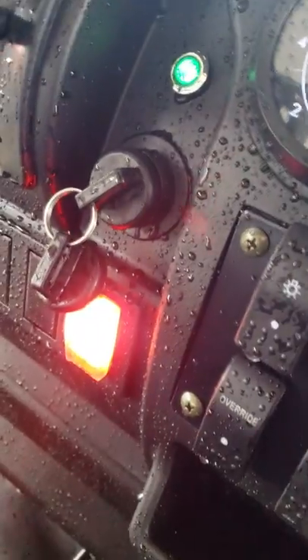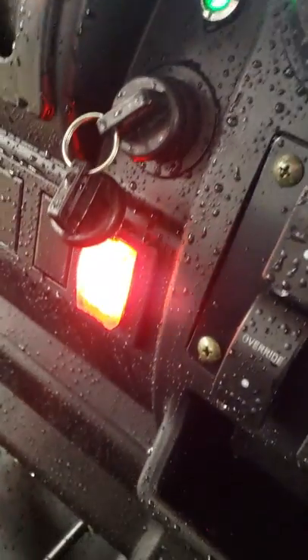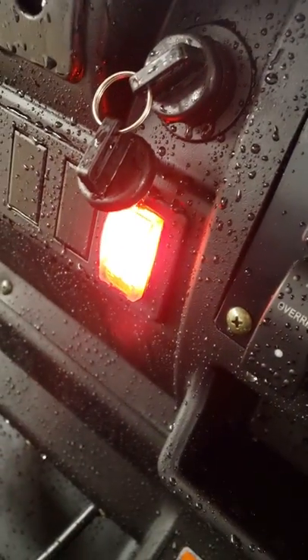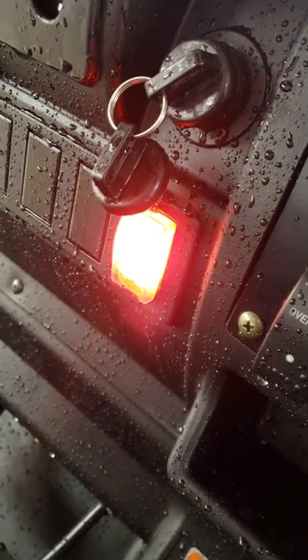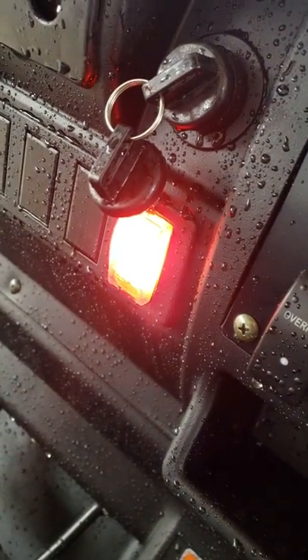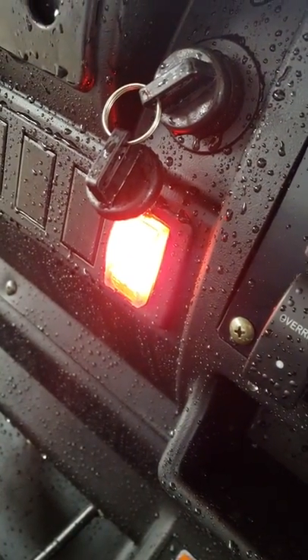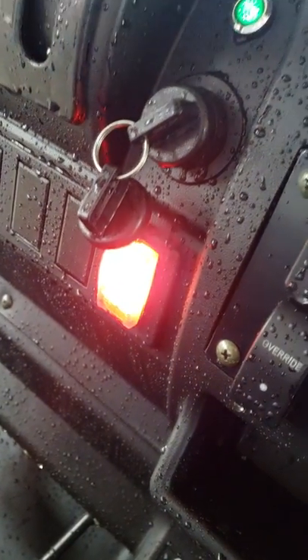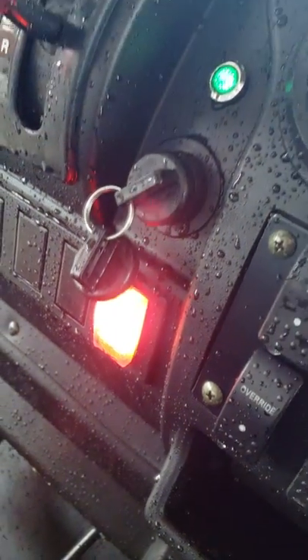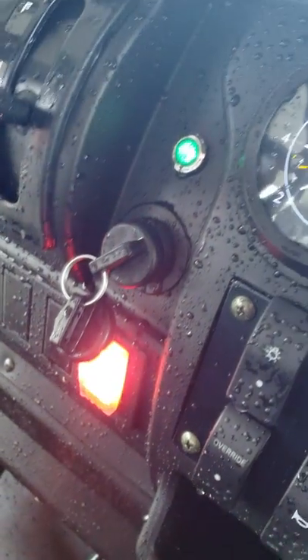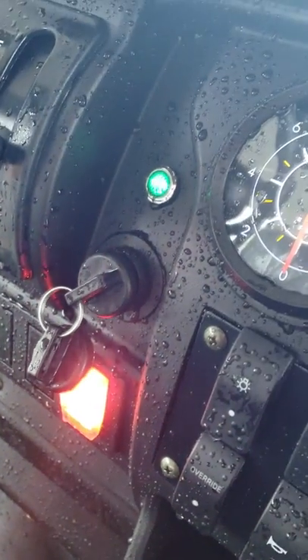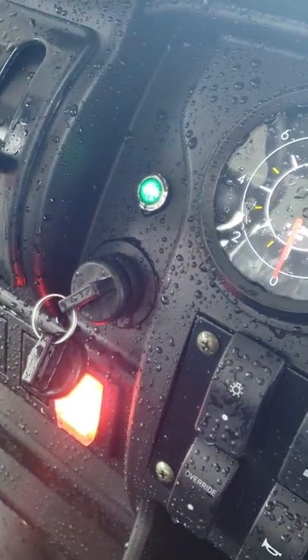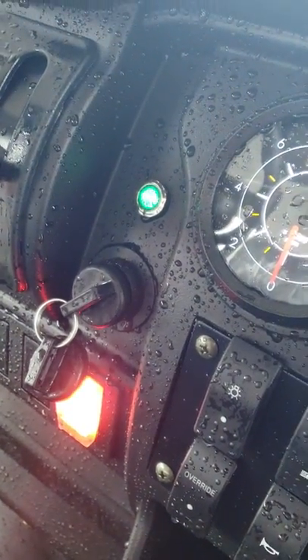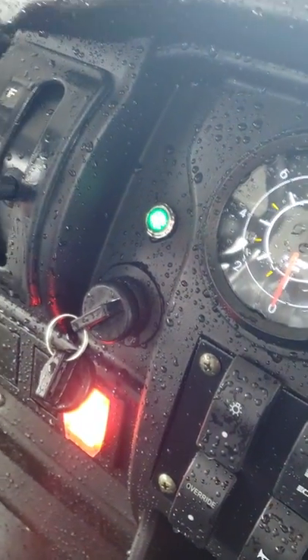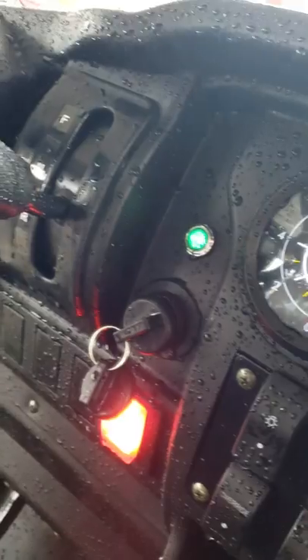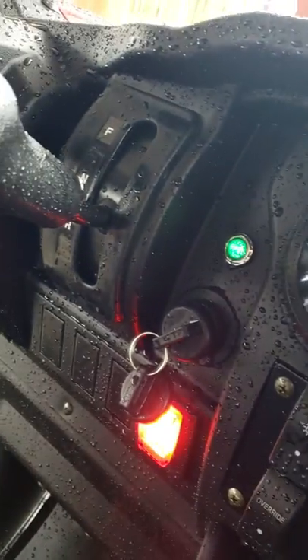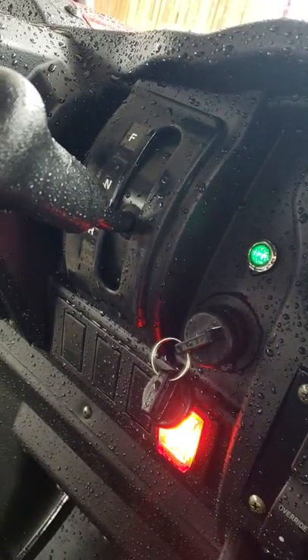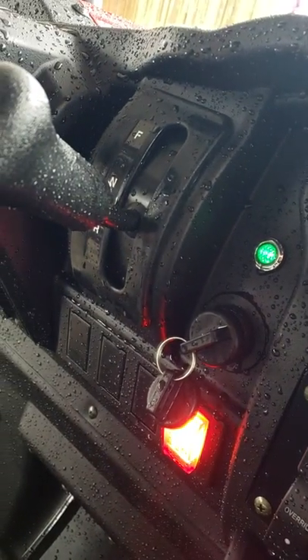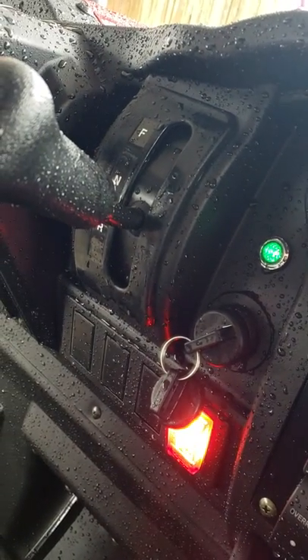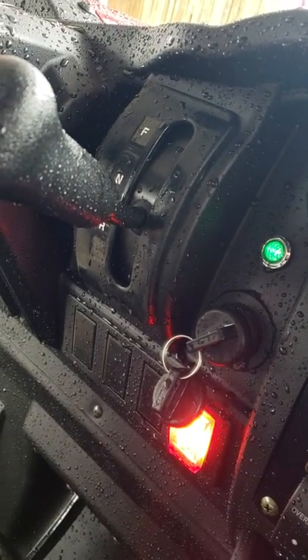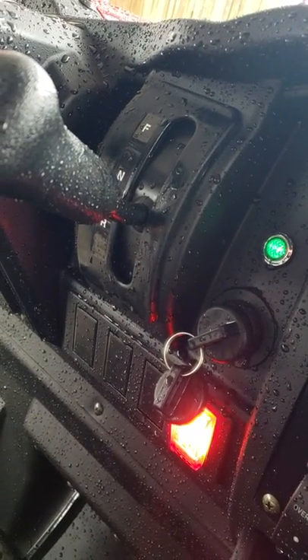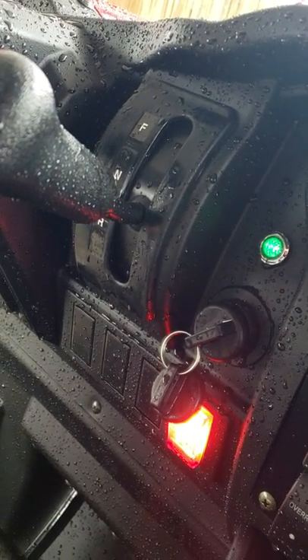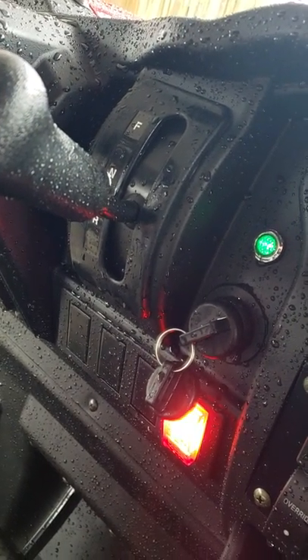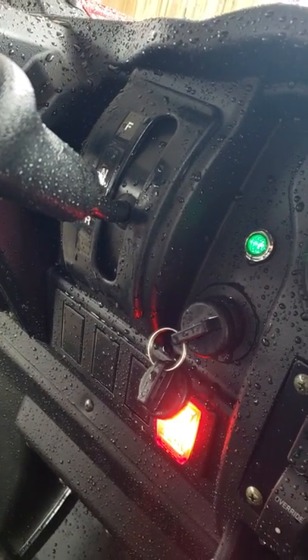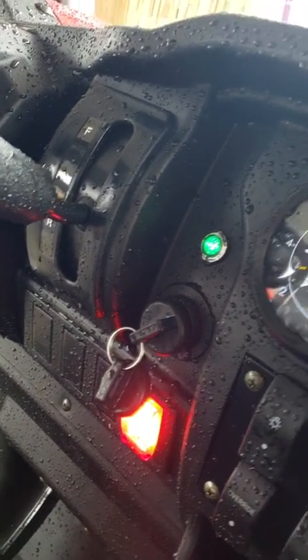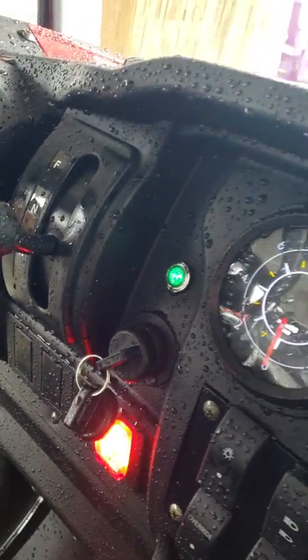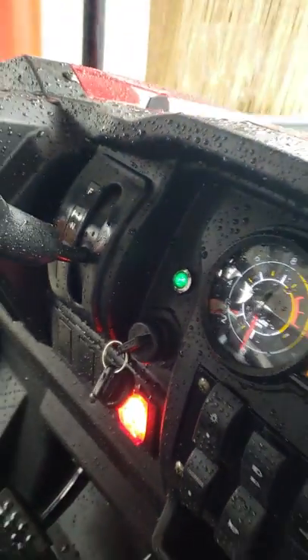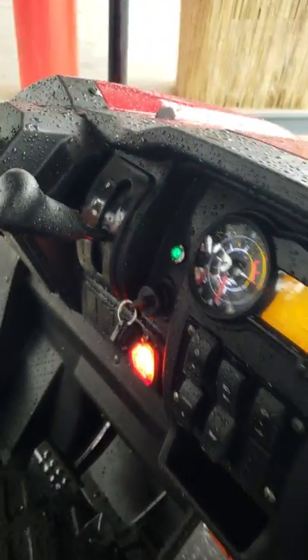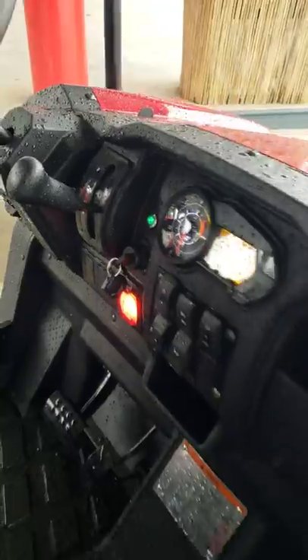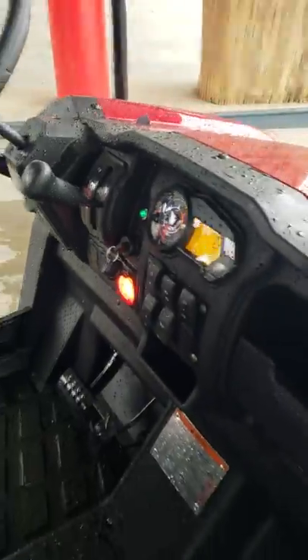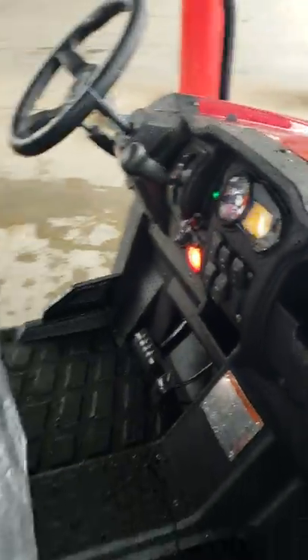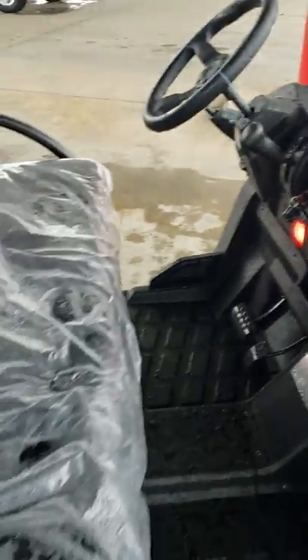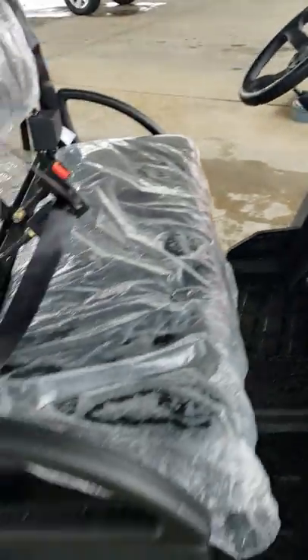That right there is the park brake light — park brake's on. Then you've got a neutral light. You just shift this in the forward or shift it in reverse and mash the gas and go. That's all there is to it. It's pretty simple.